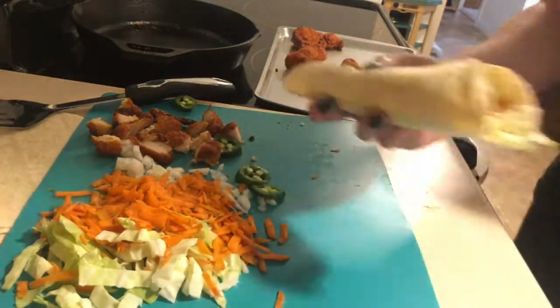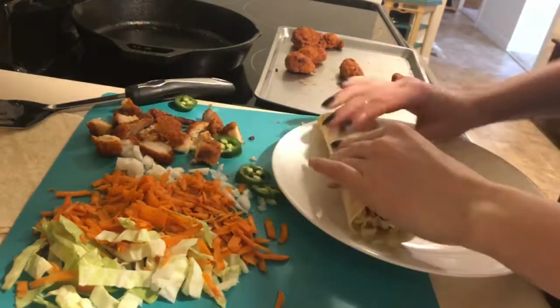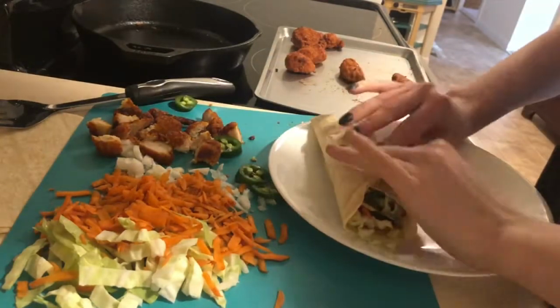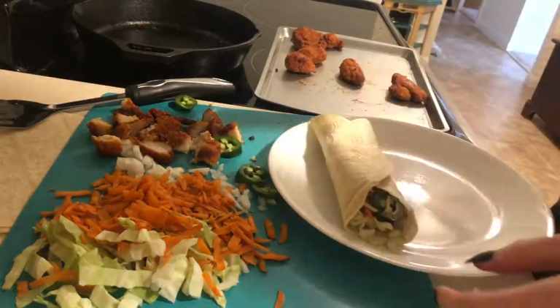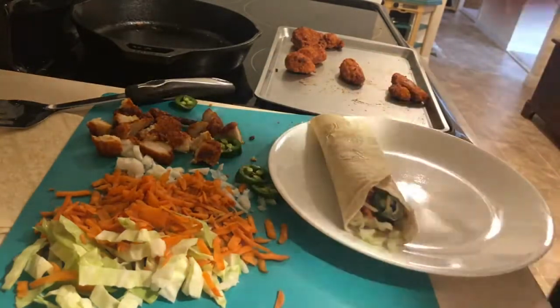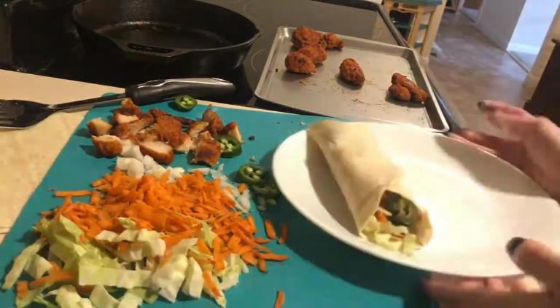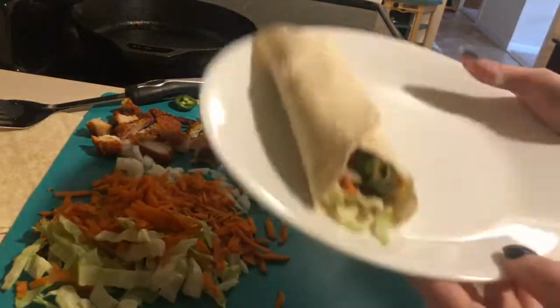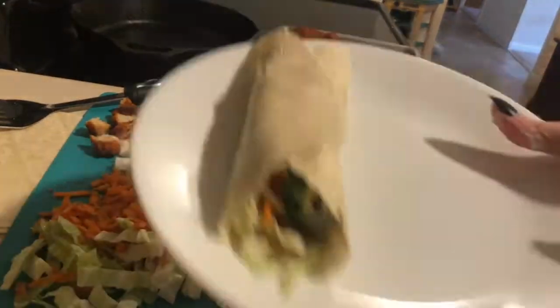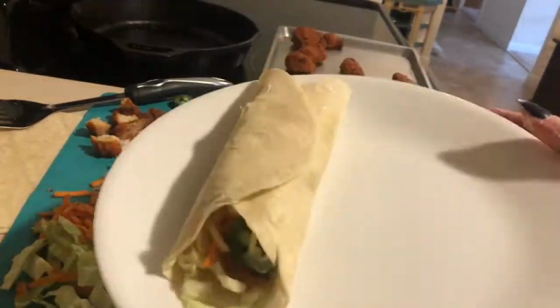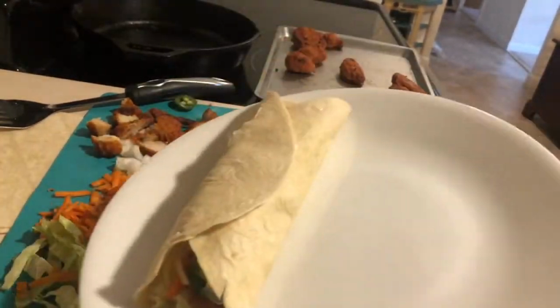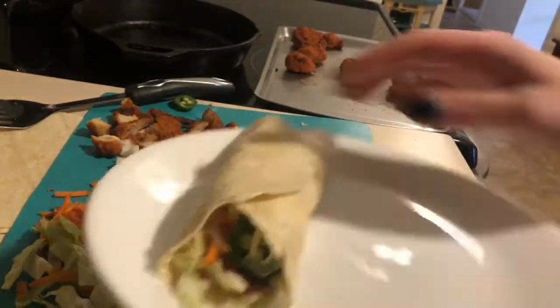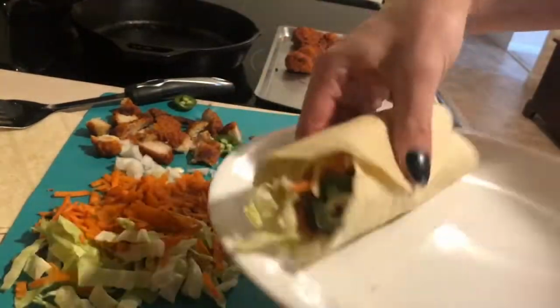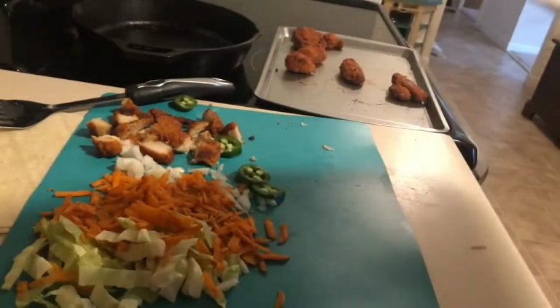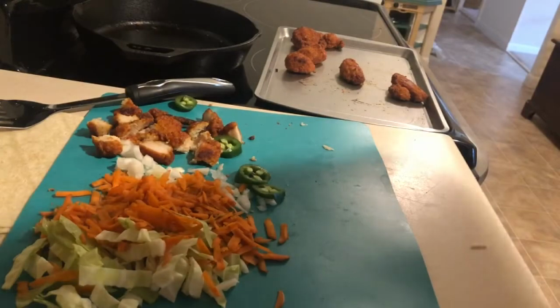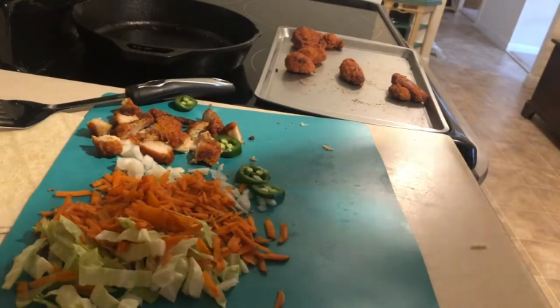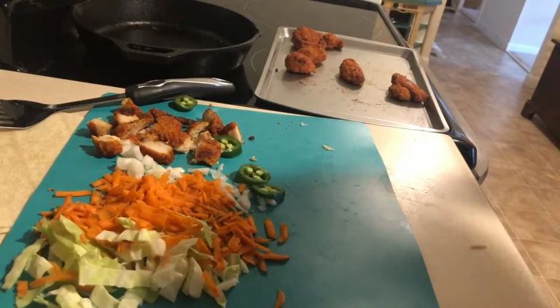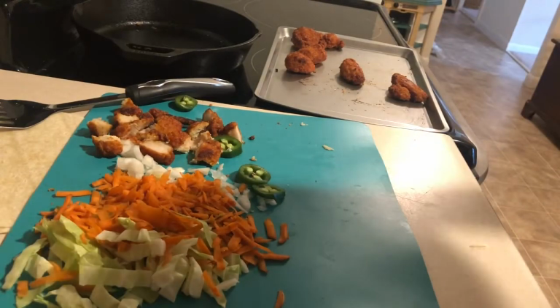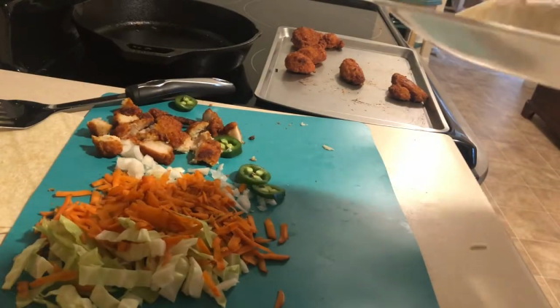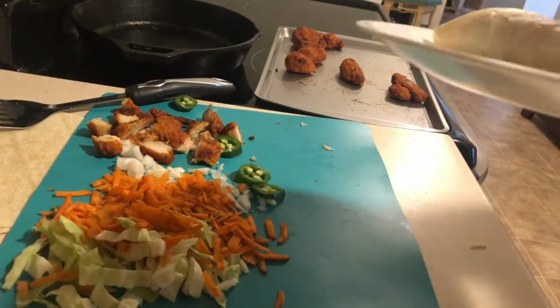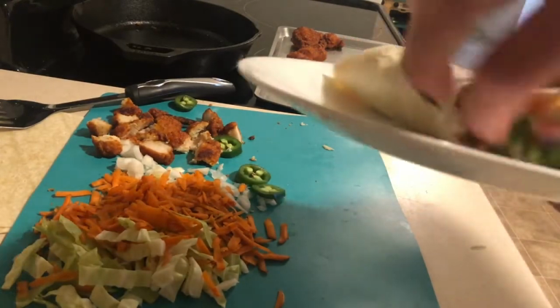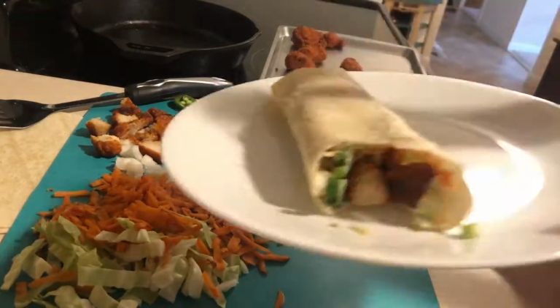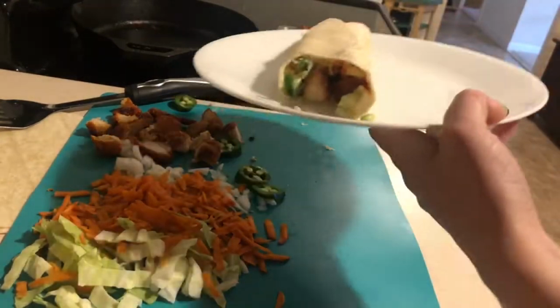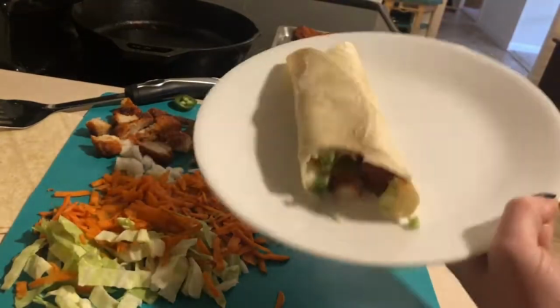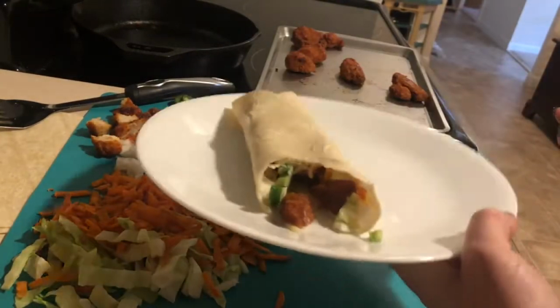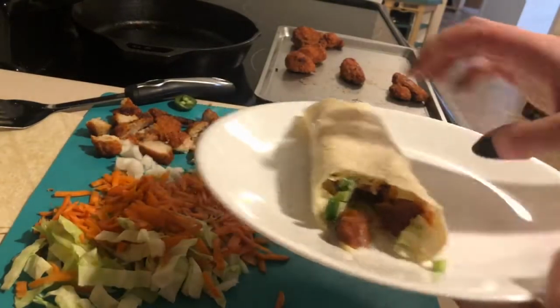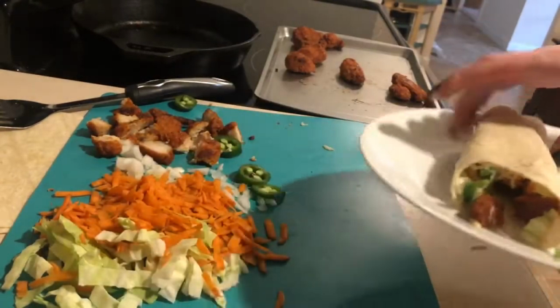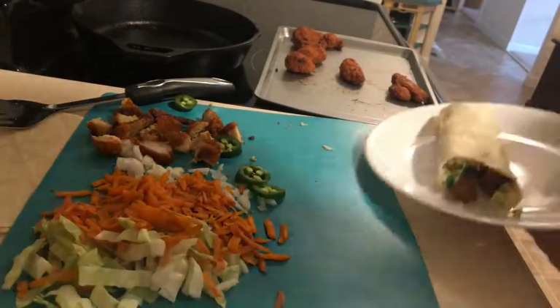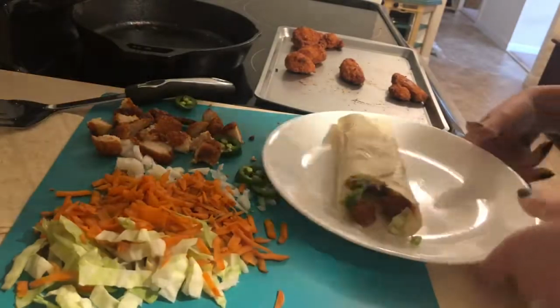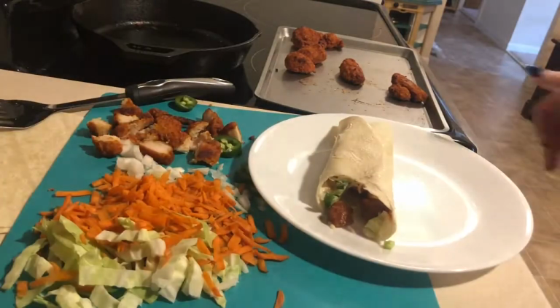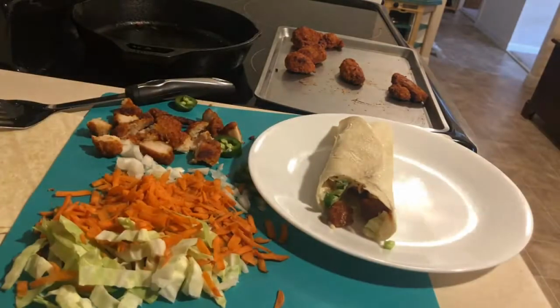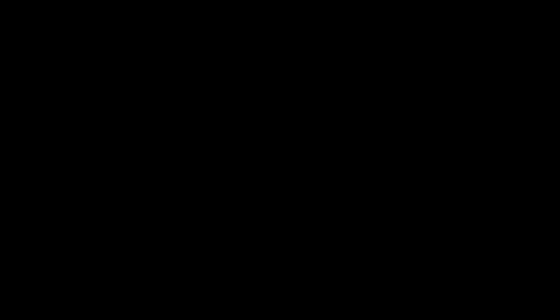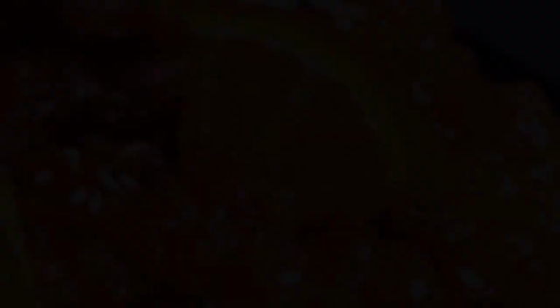This is such a quick and easy meal to do and even if you don't have chicken in your freezer you can use canned chicken or even tuna. This is a great way to use up random things you still have left in your fridge.